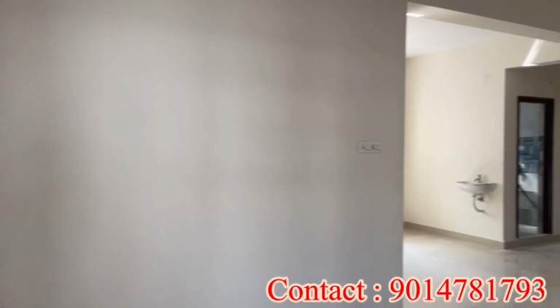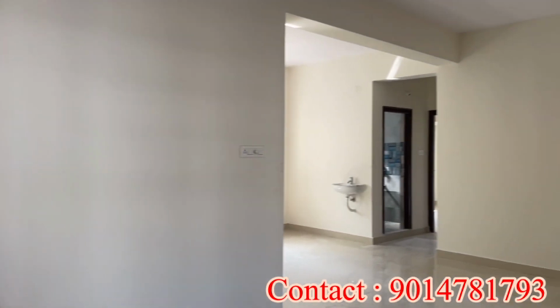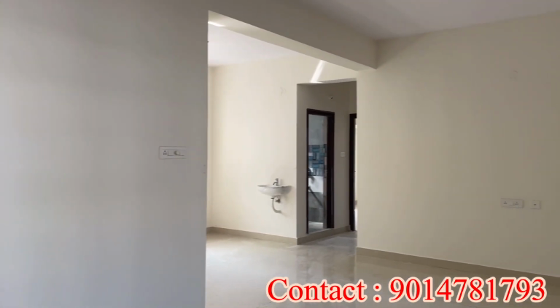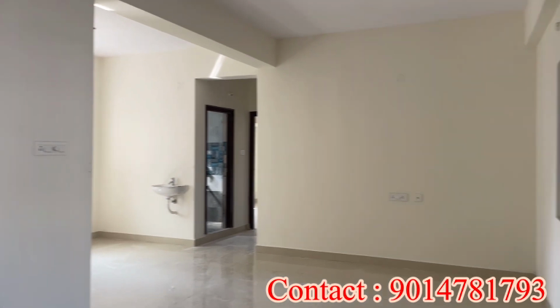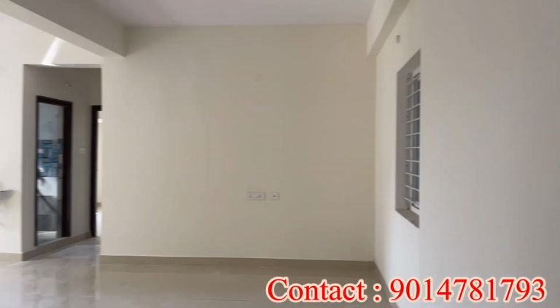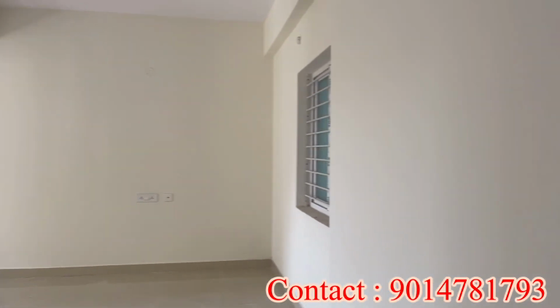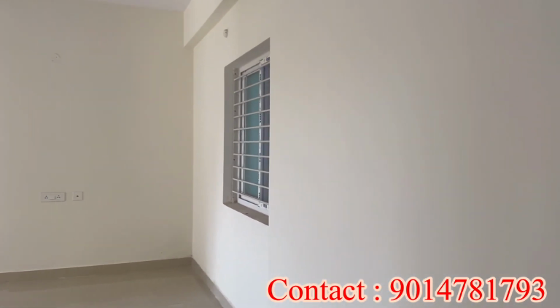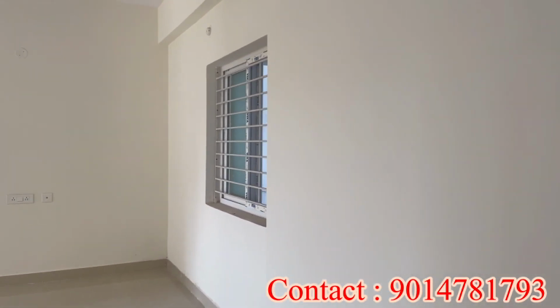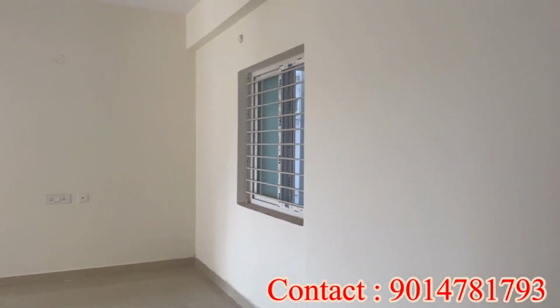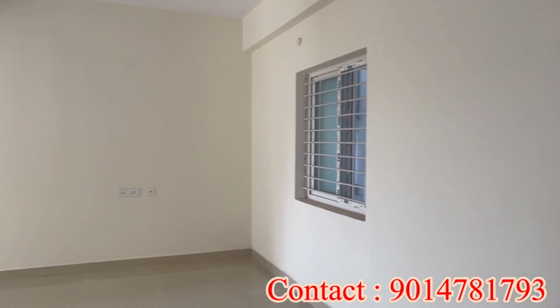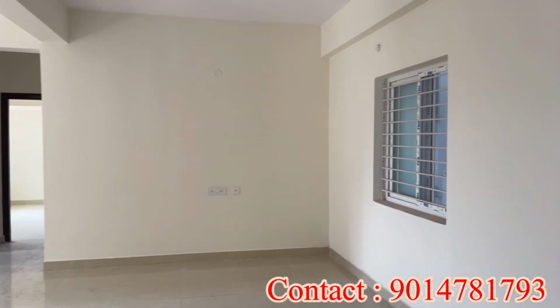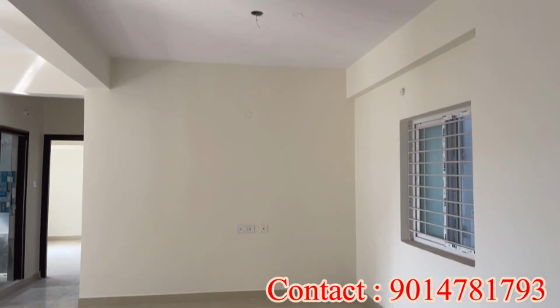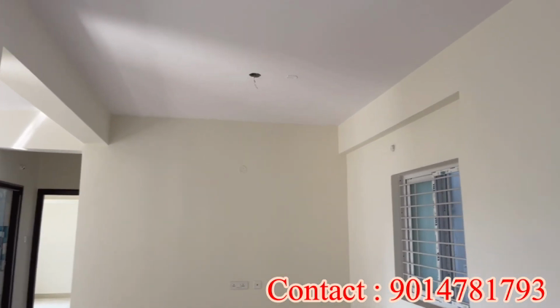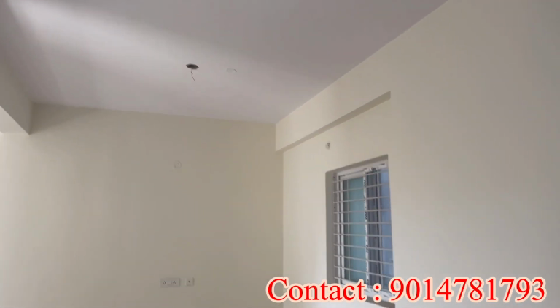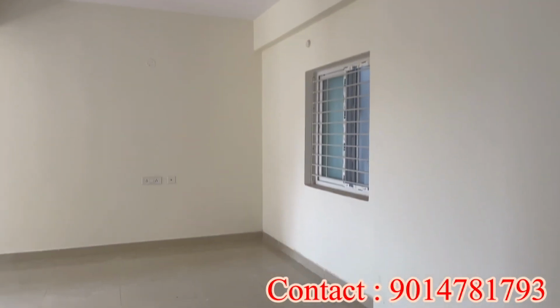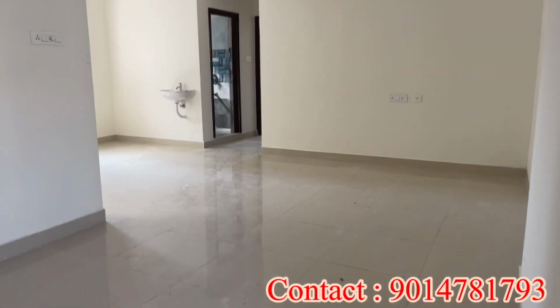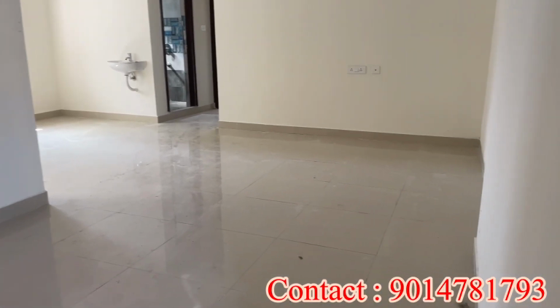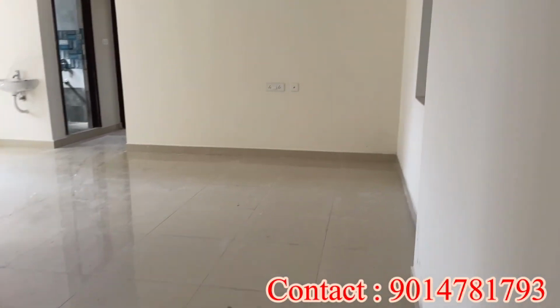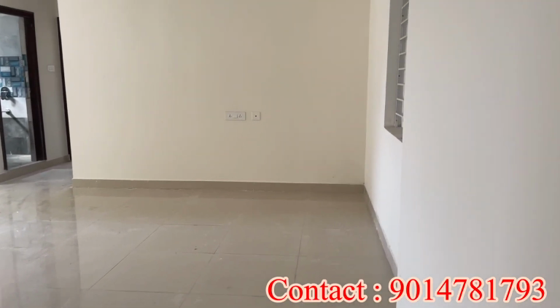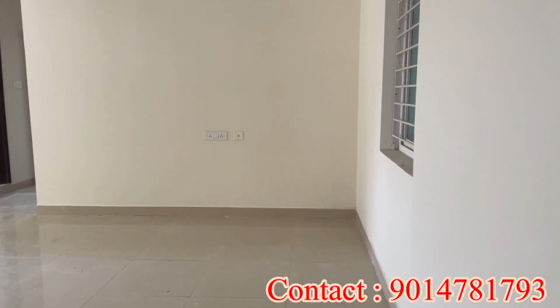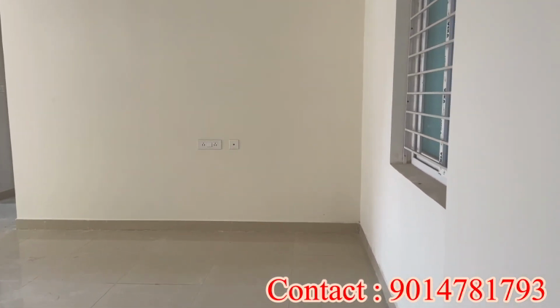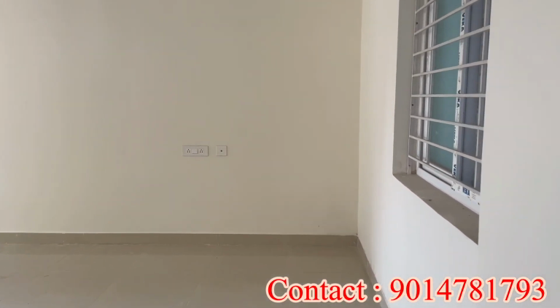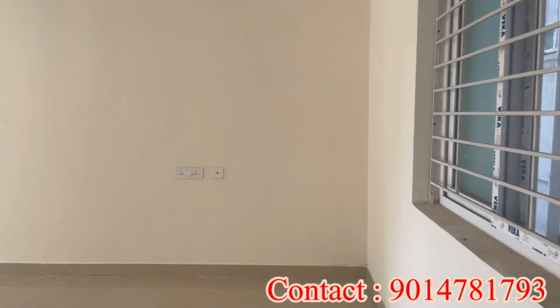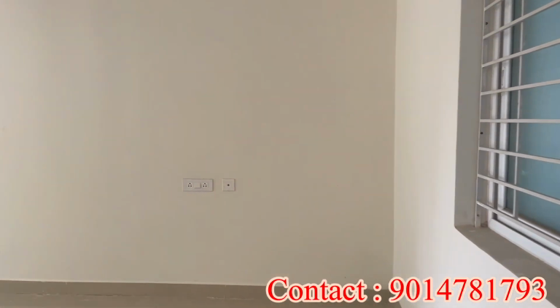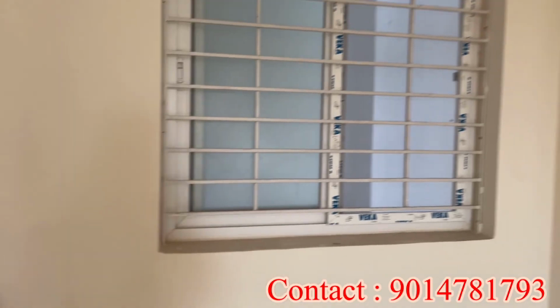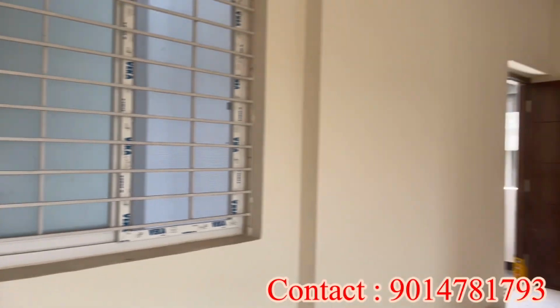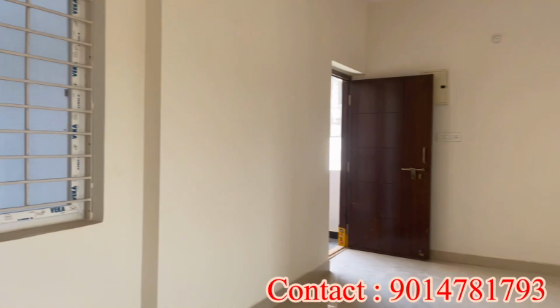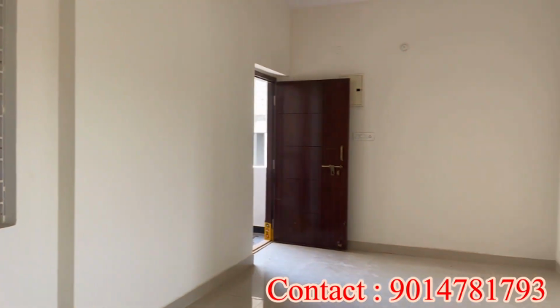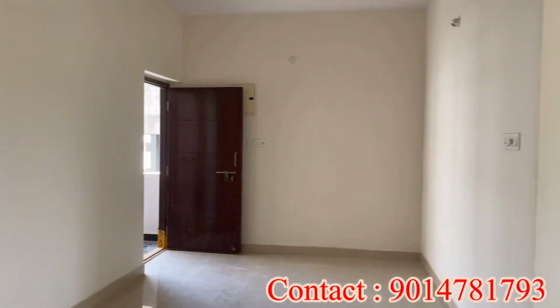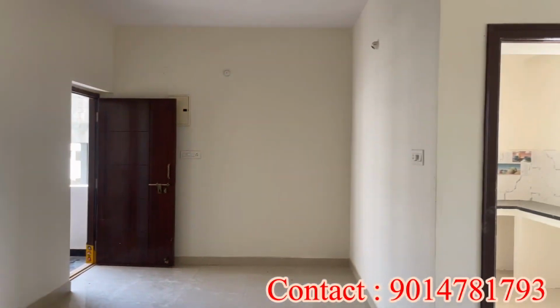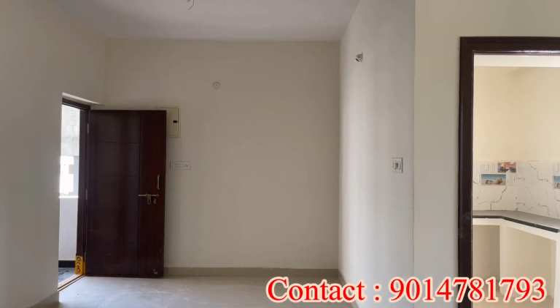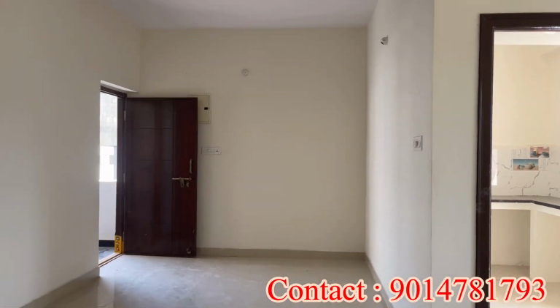This is a ready-to-move 2BHK flat. The quoted price is only 51 lakhs, including all amenities. Amenities include car parking, lift, bore, power backup, CC camera facility, and water facility.